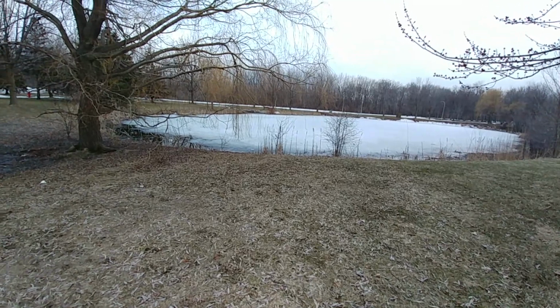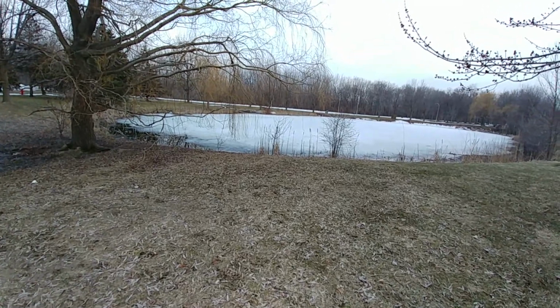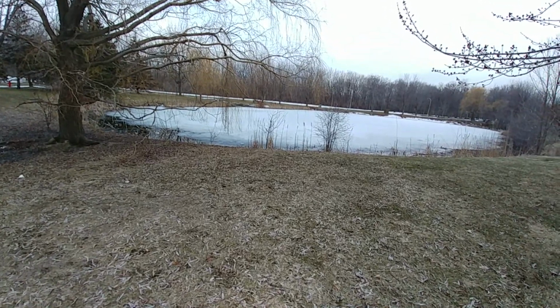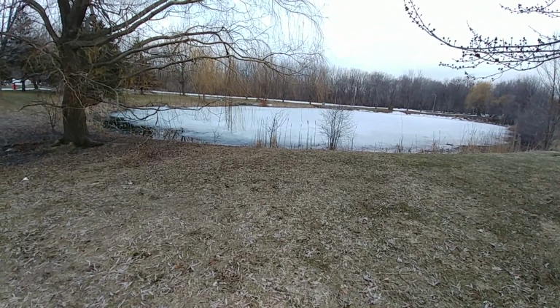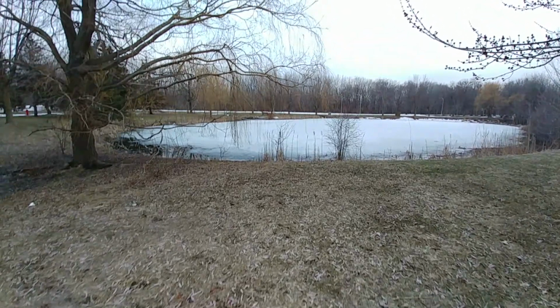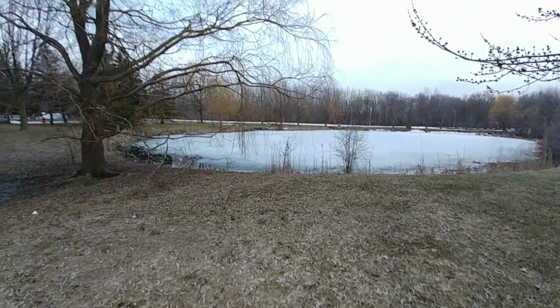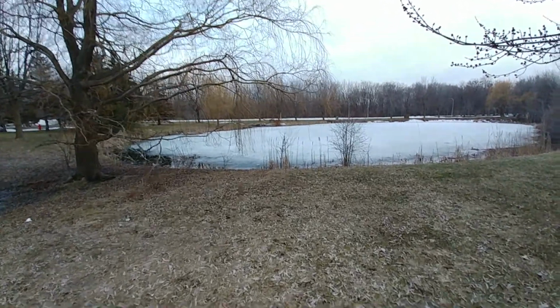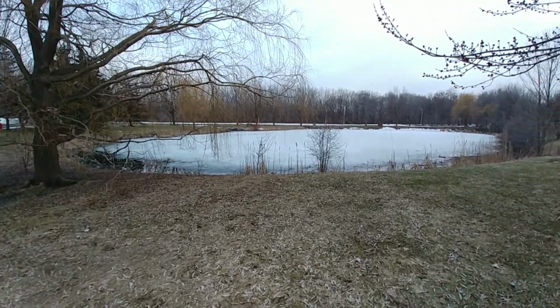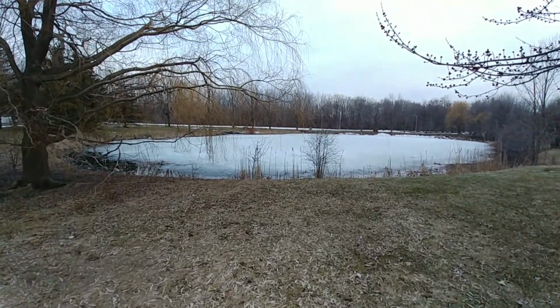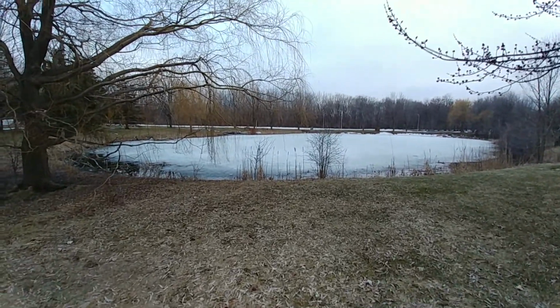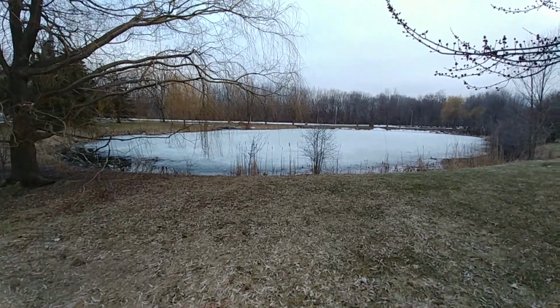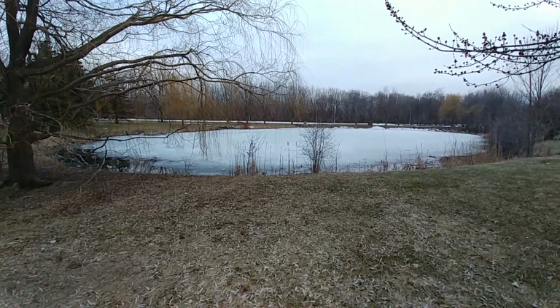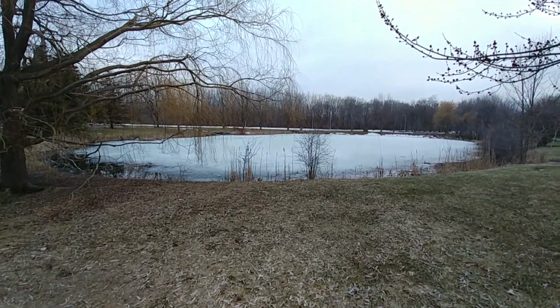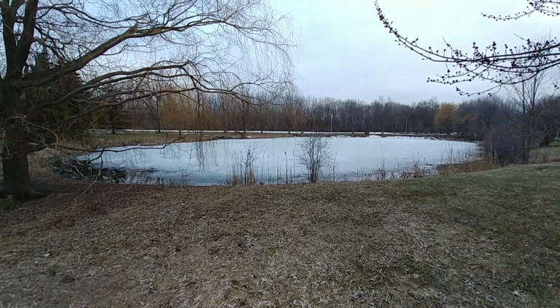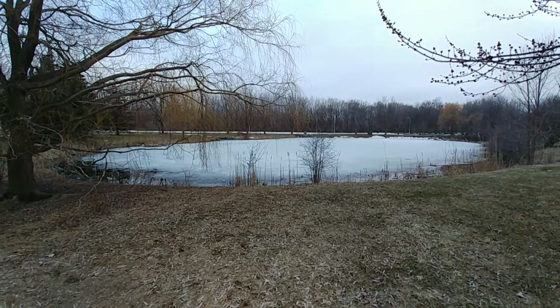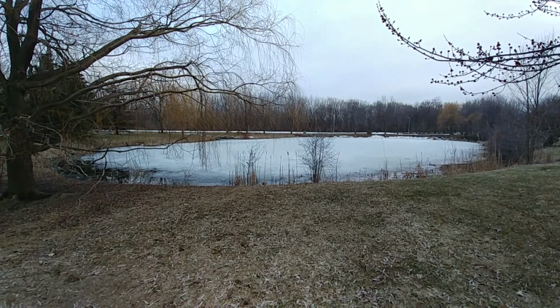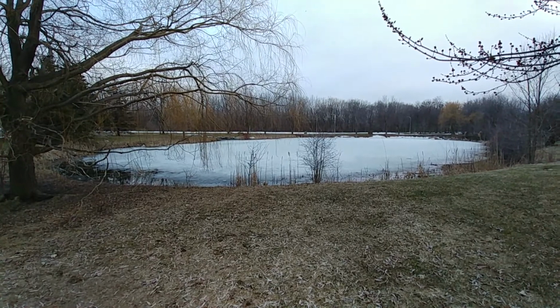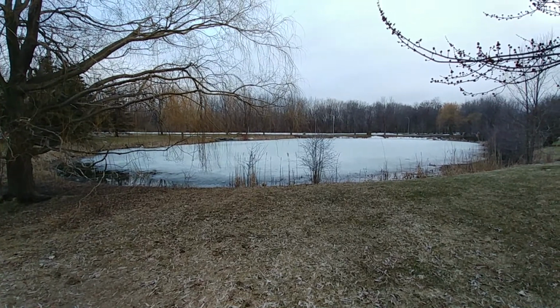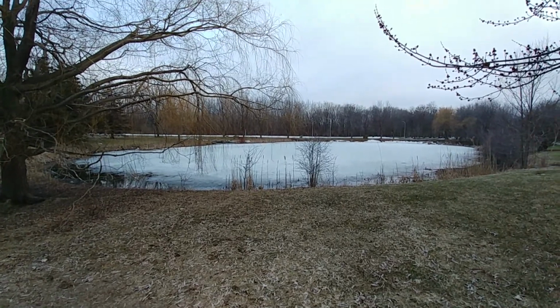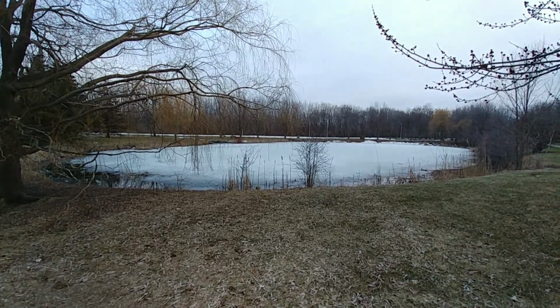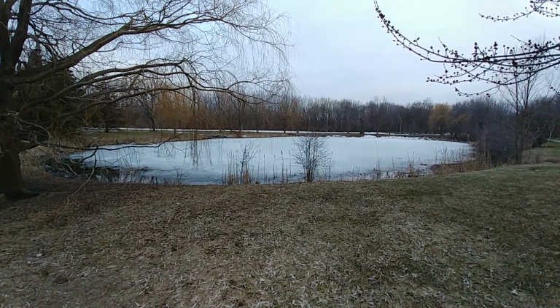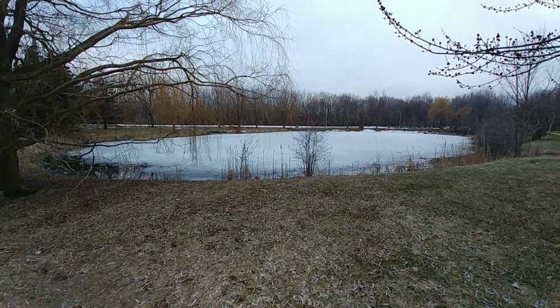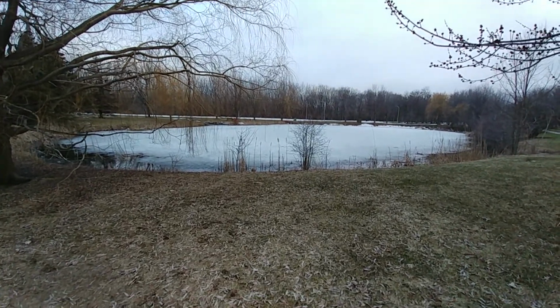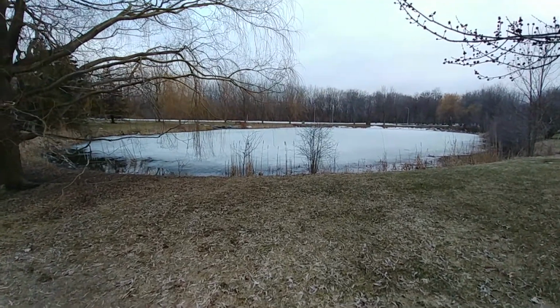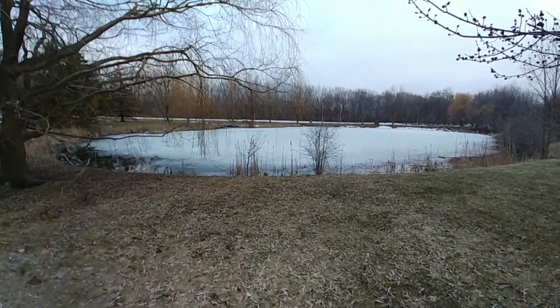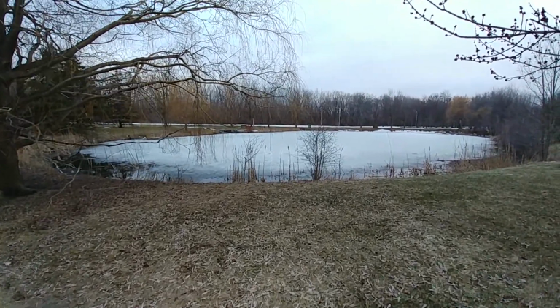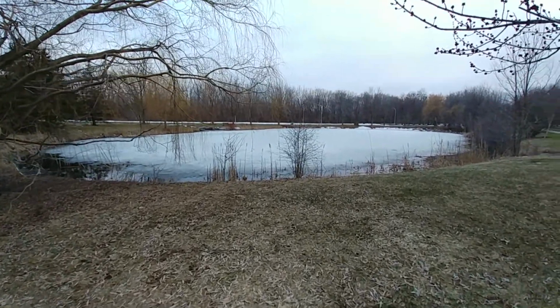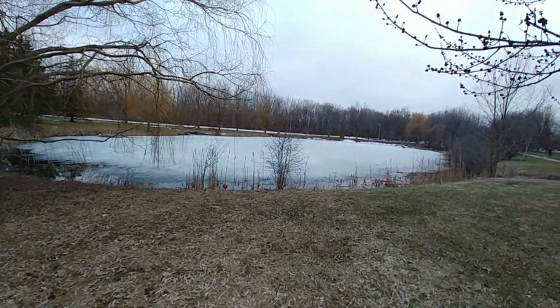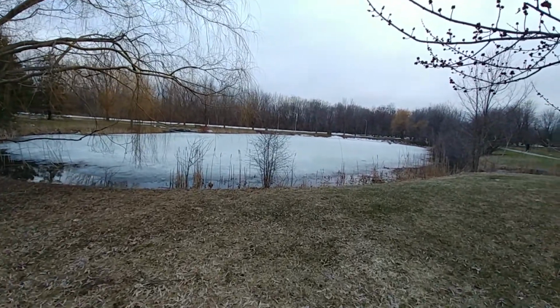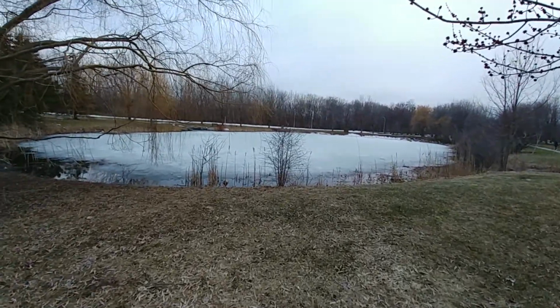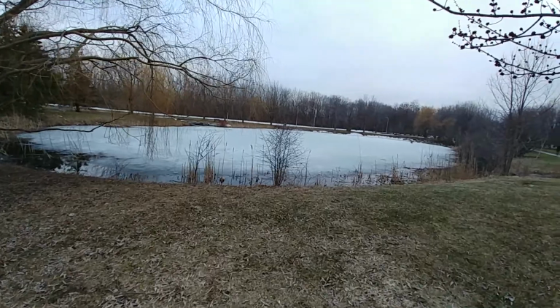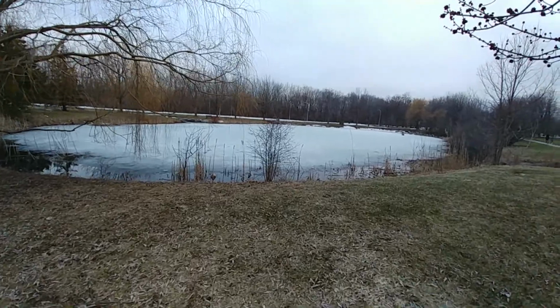A very good day to all my viewers out there. It is right now Friday, March the 30th, 2018, about 6:50 p.m., and we're here at beautiful Angreon Park.